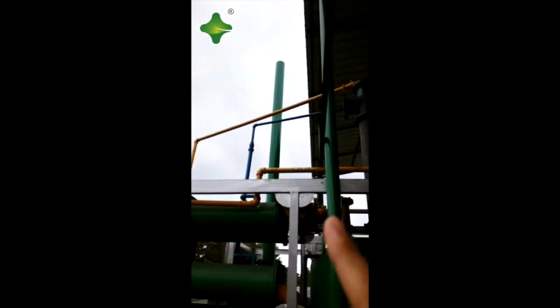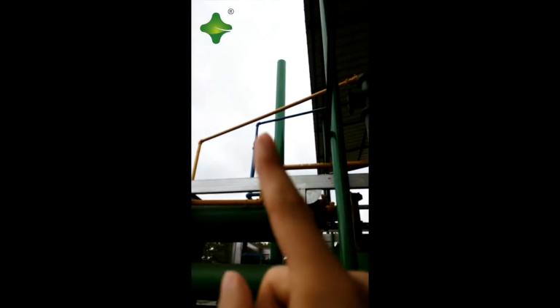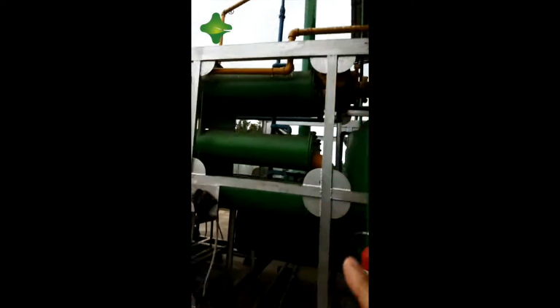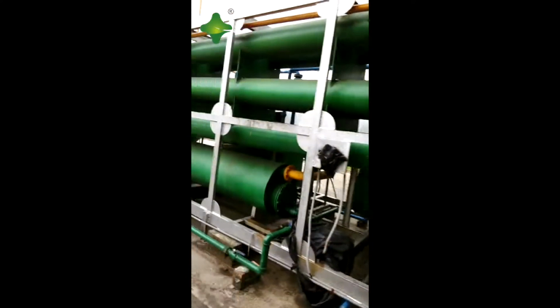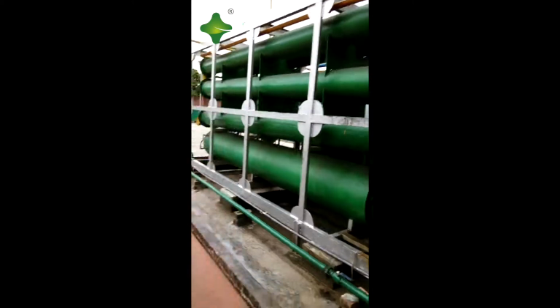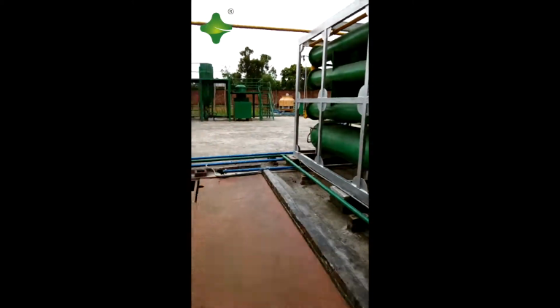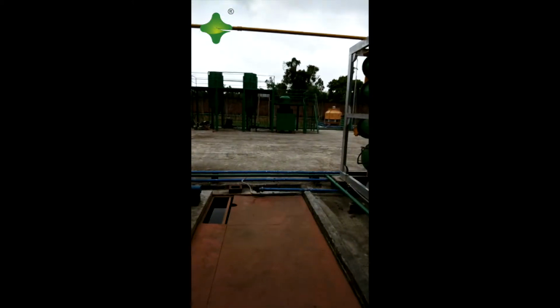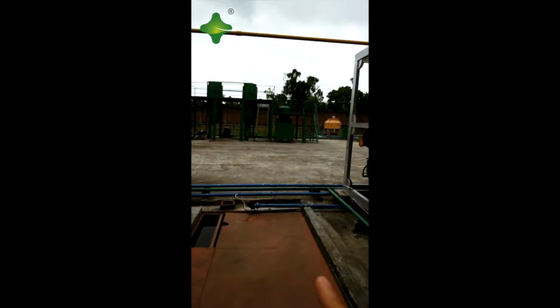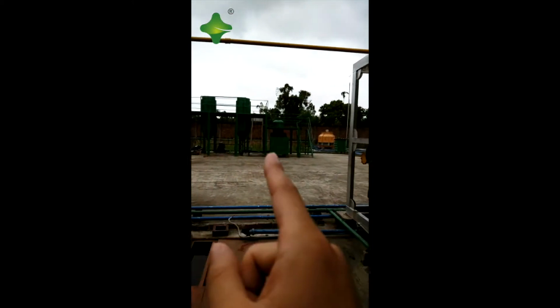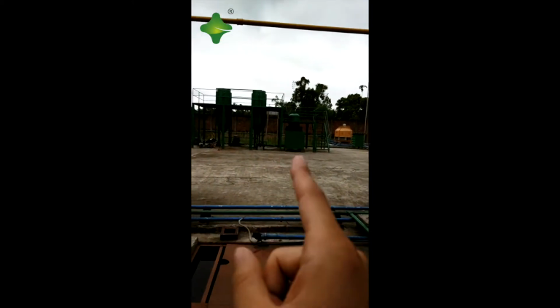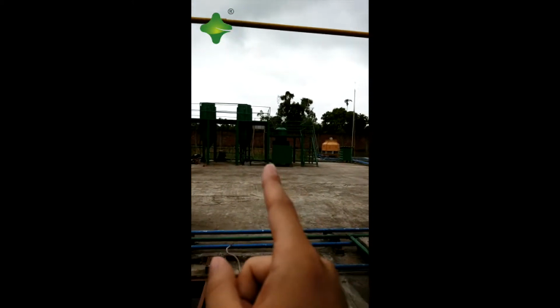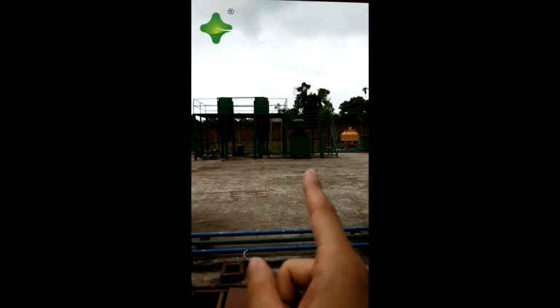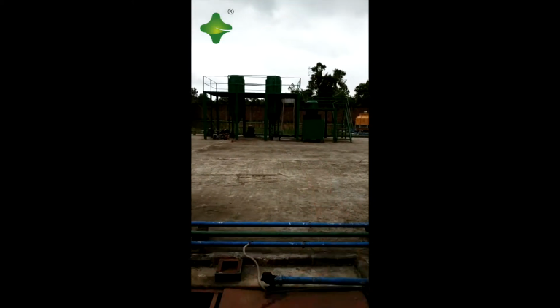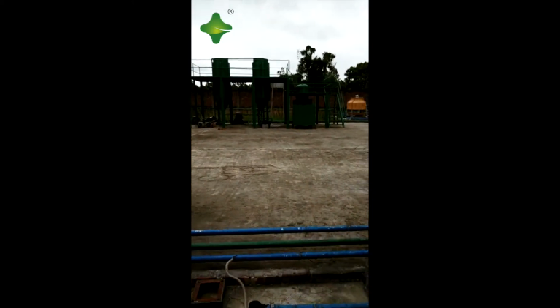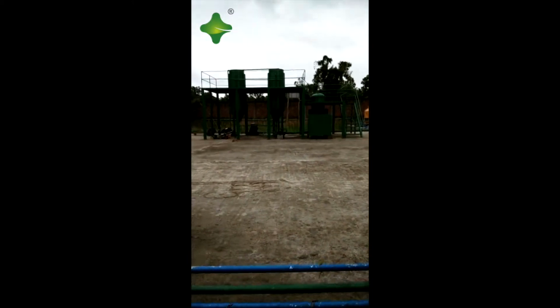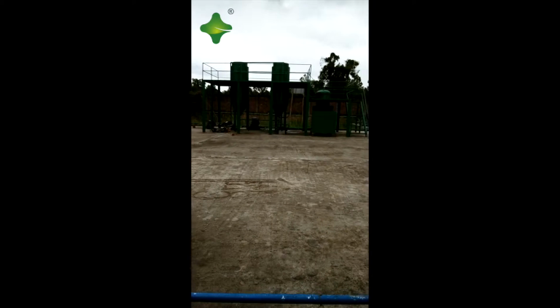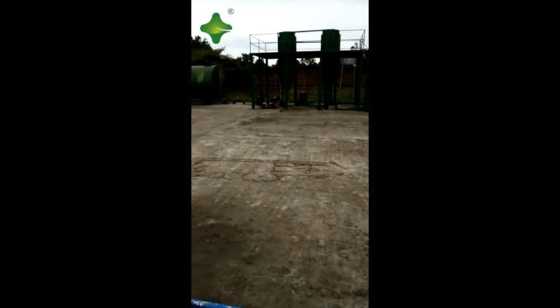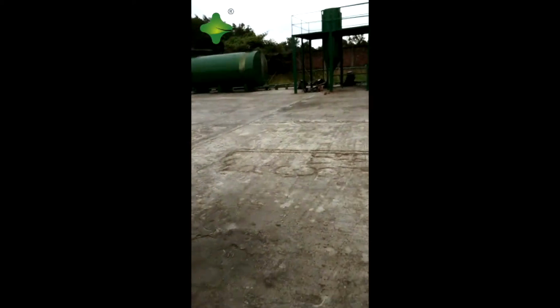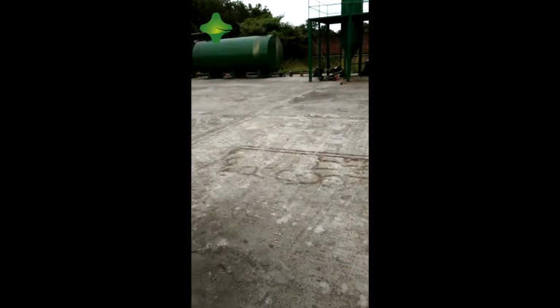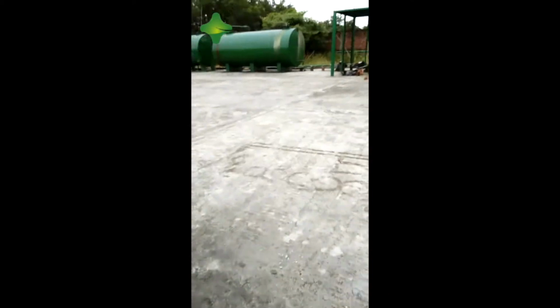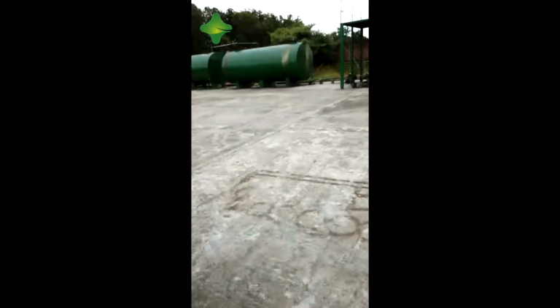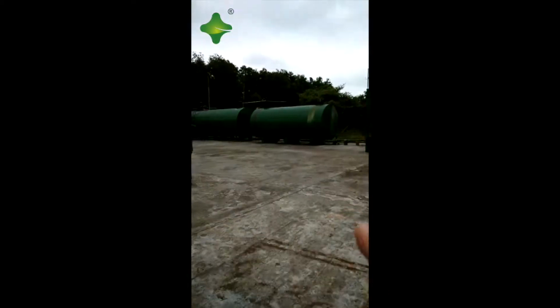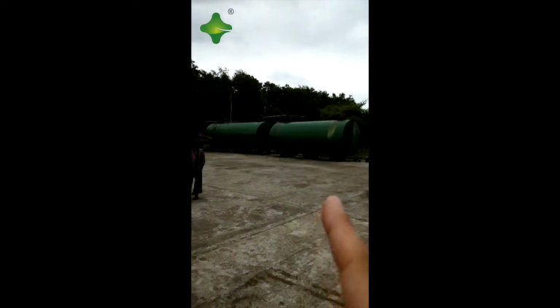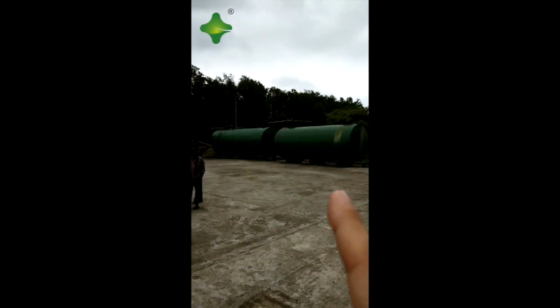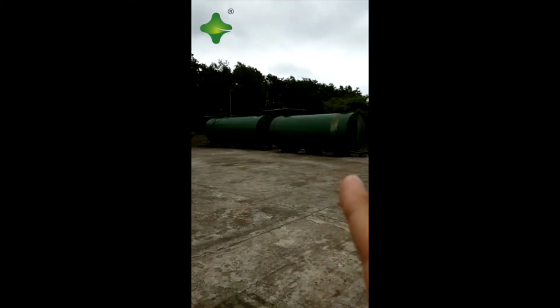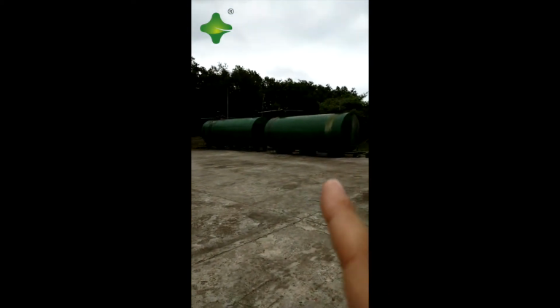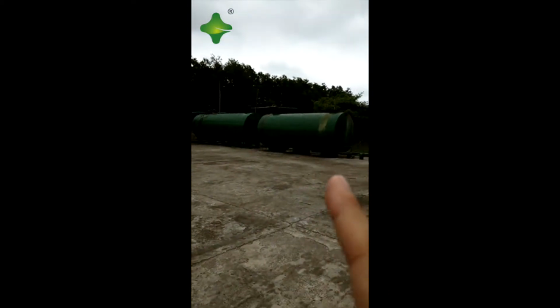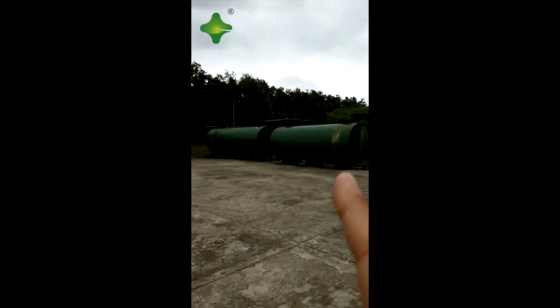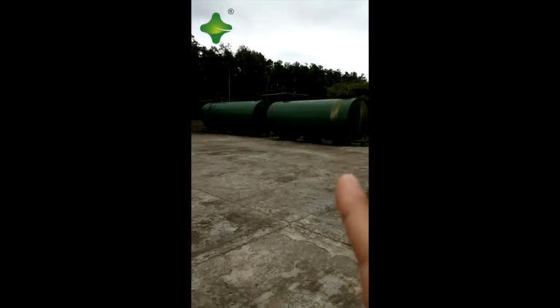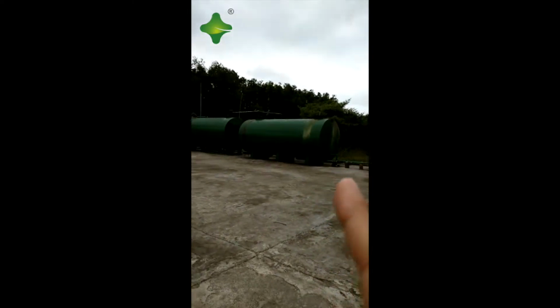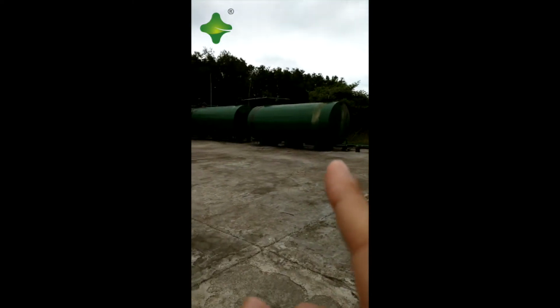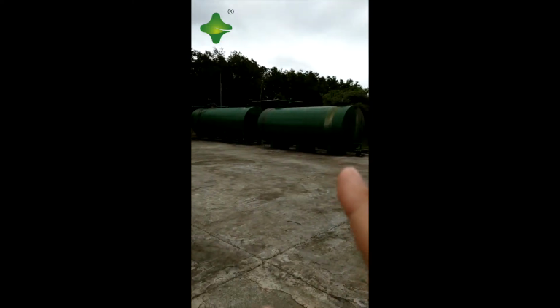Chimney. Here is the oil purifier system. Here are two oil storage tanks. It's better if you can also build them underground.